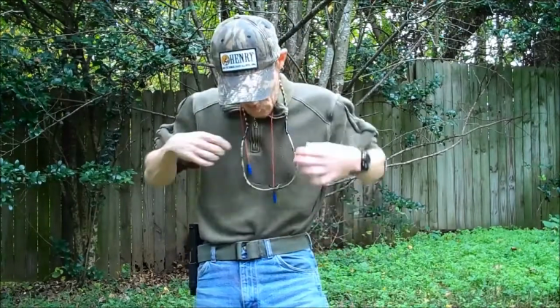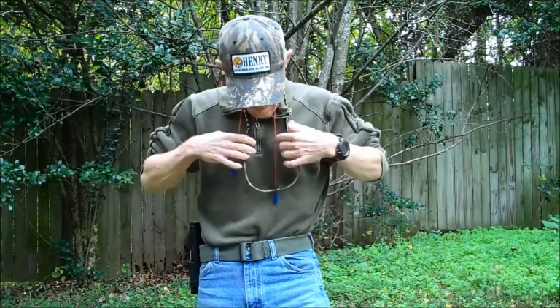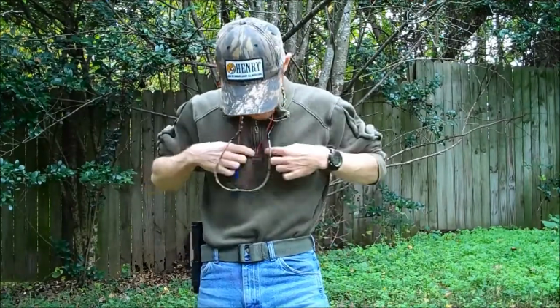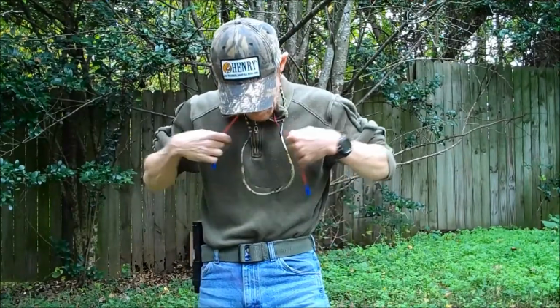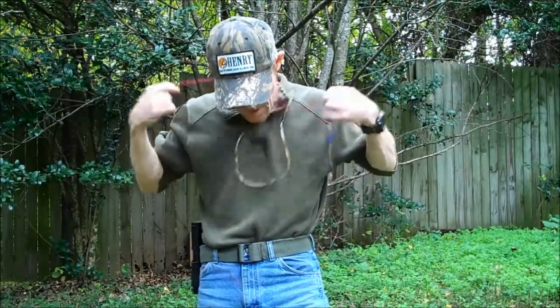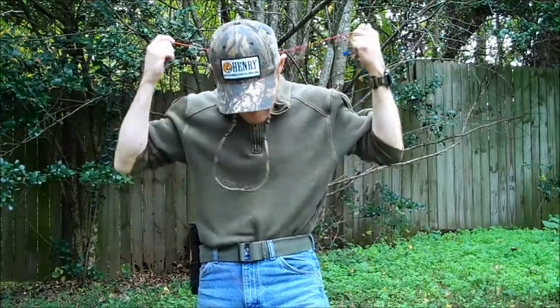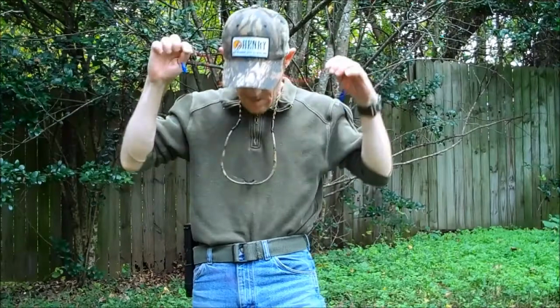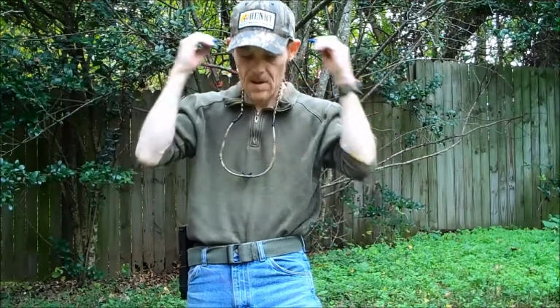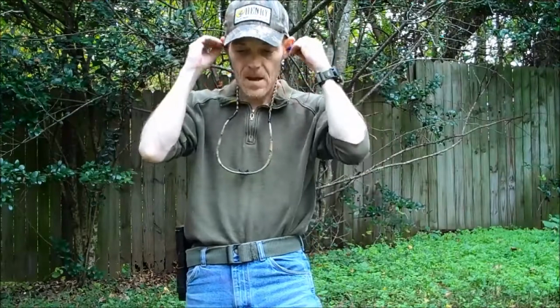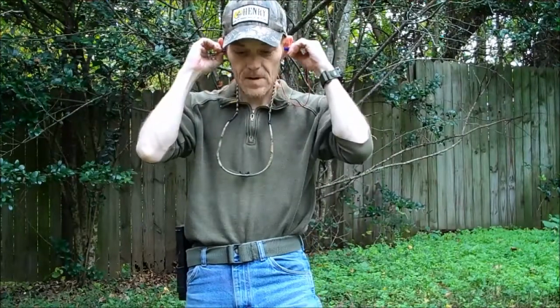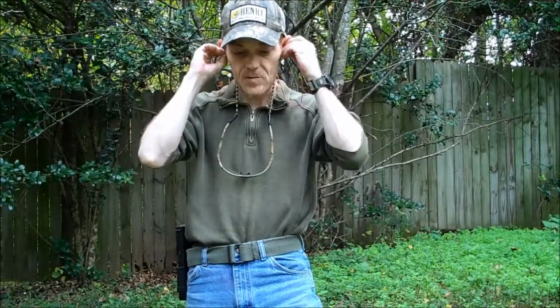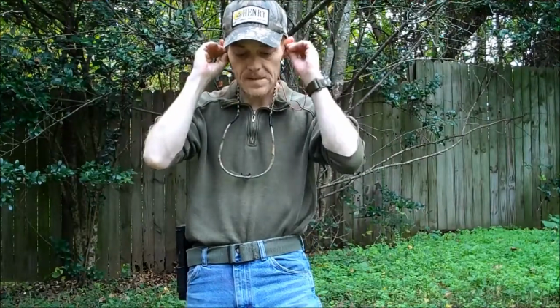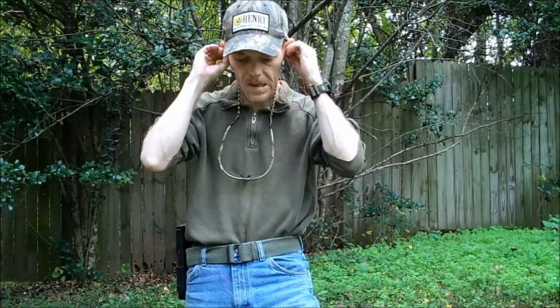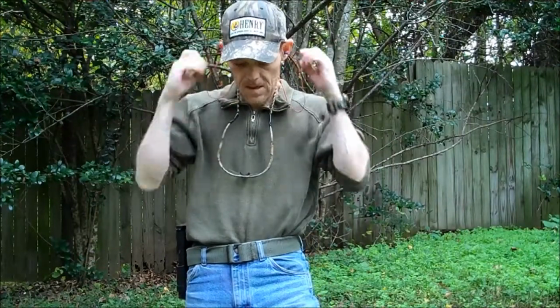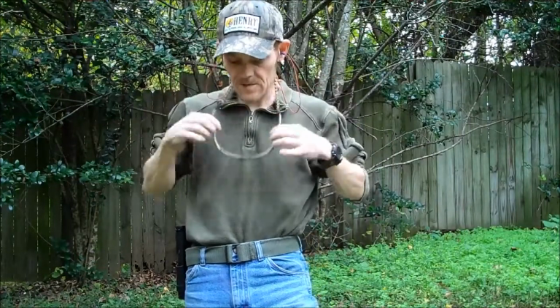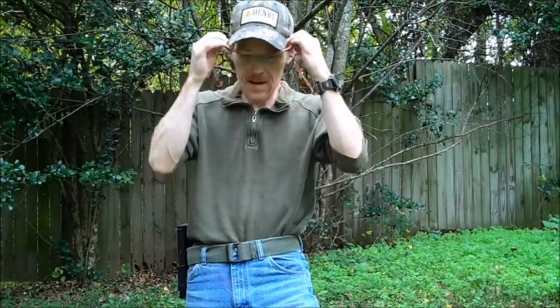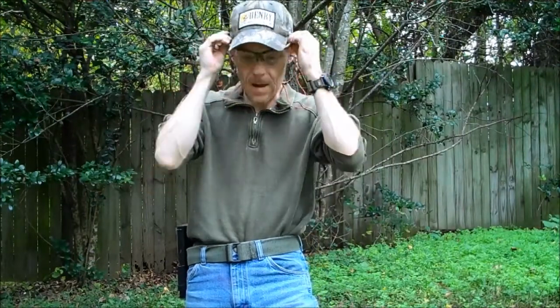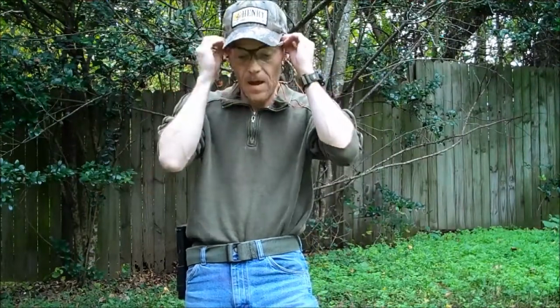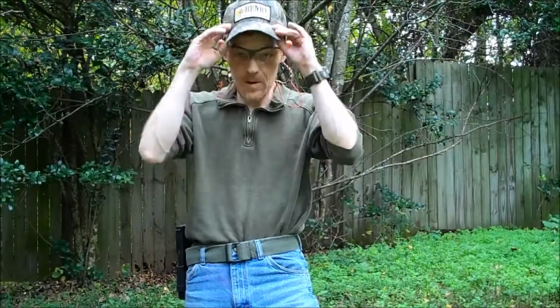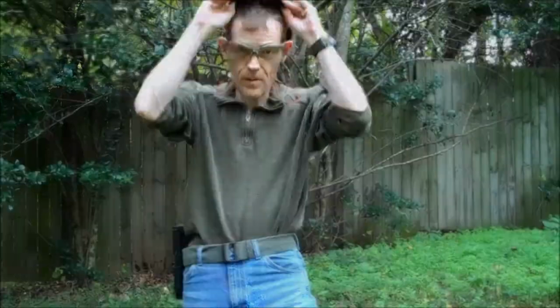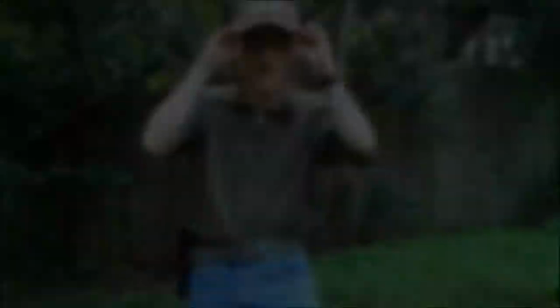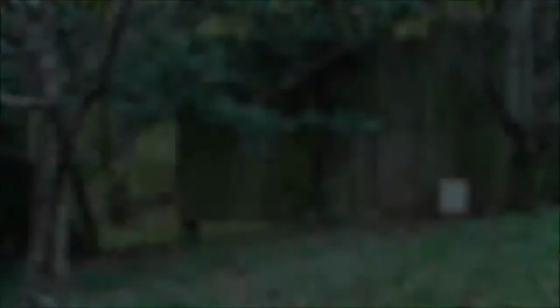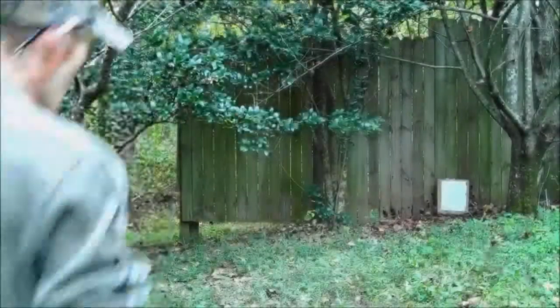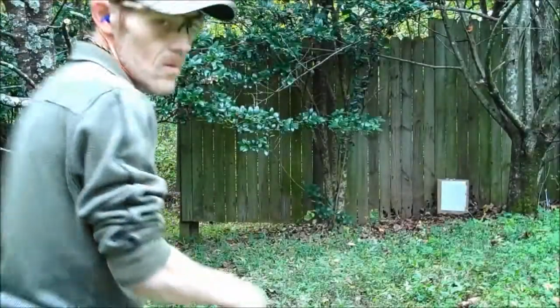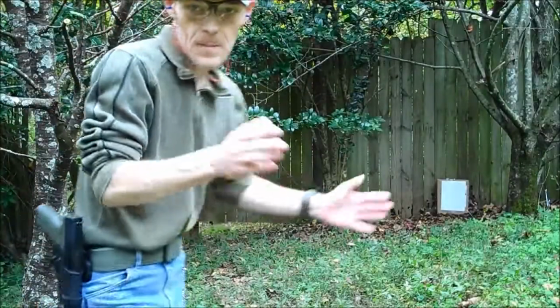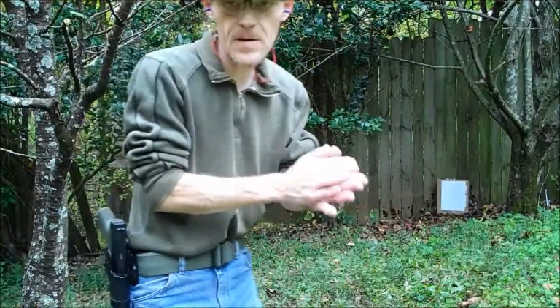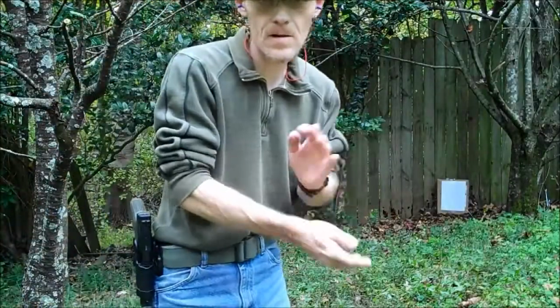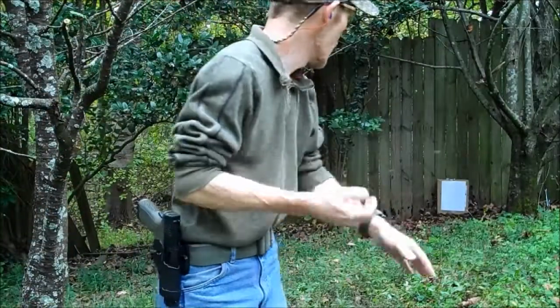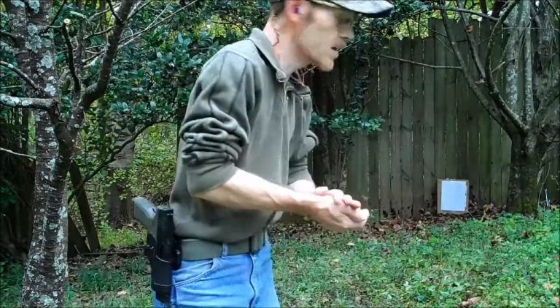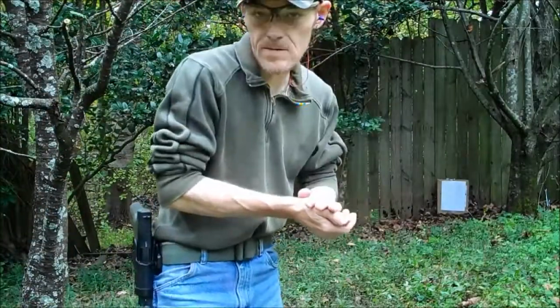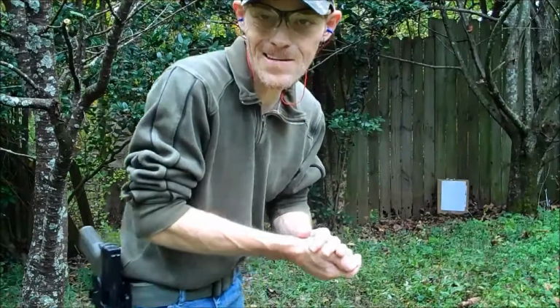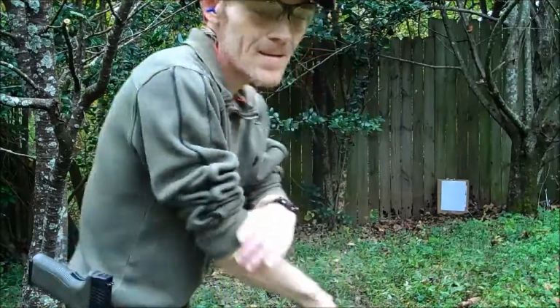We're going to put our eyes and ears on and we're going to take a few shots with this technique and see what we can do. Alright, got my safety gear on — let's give this a shot and see what we can do.